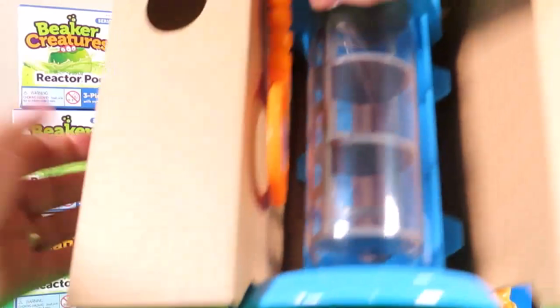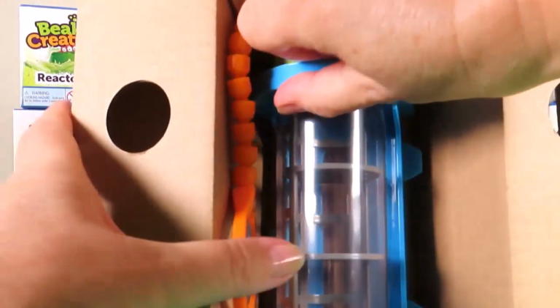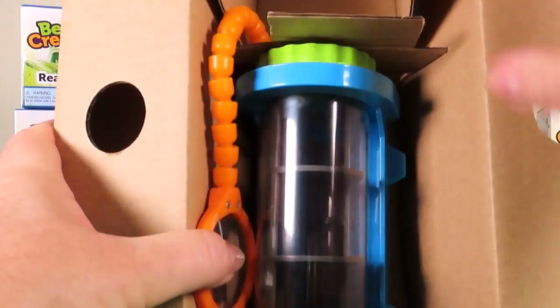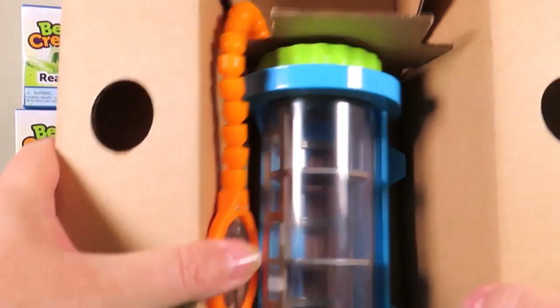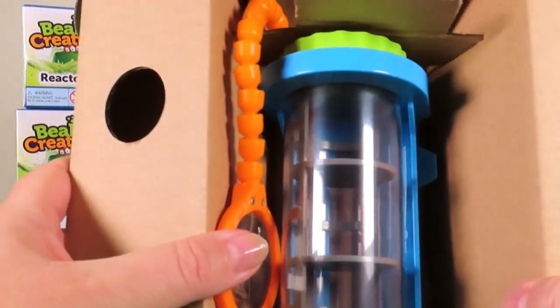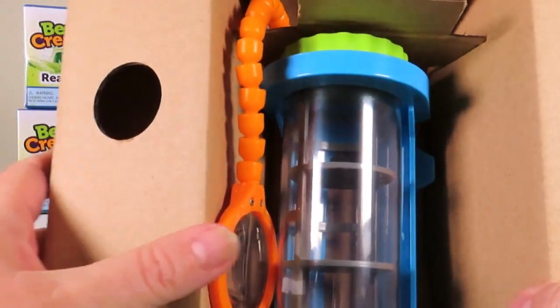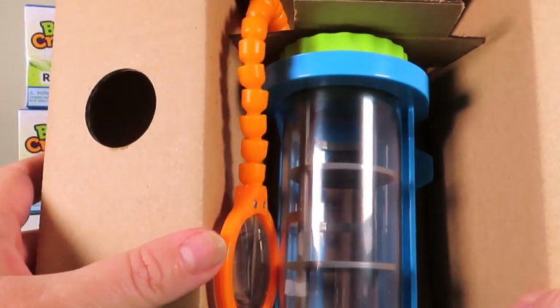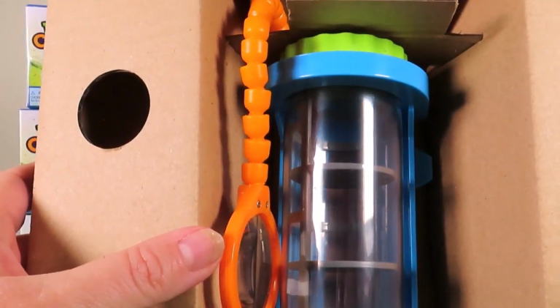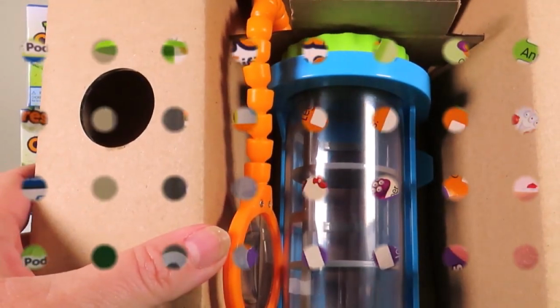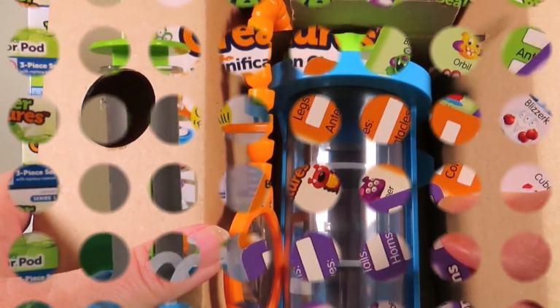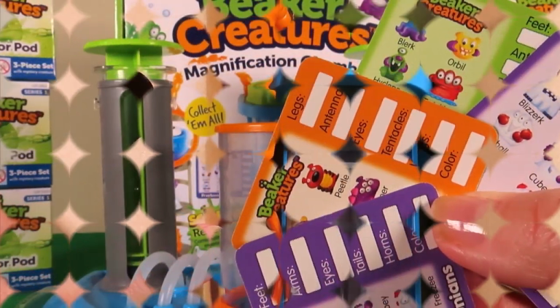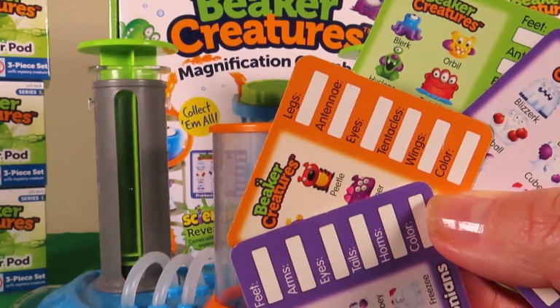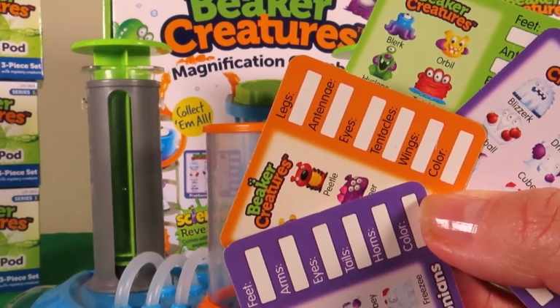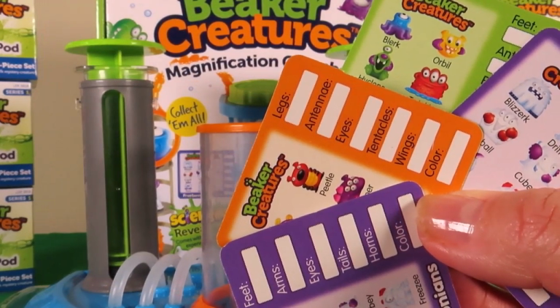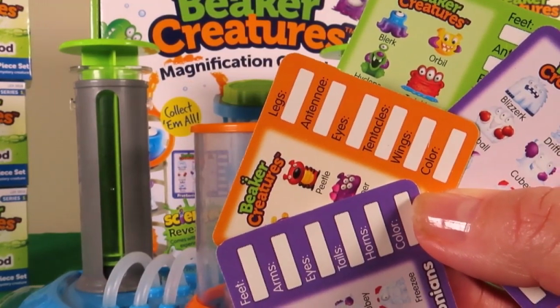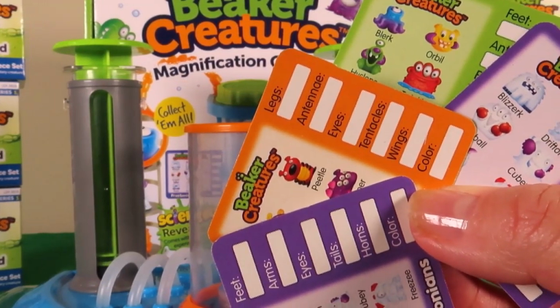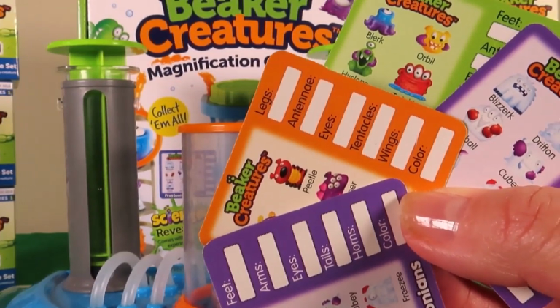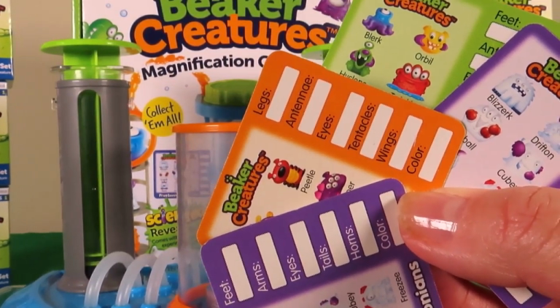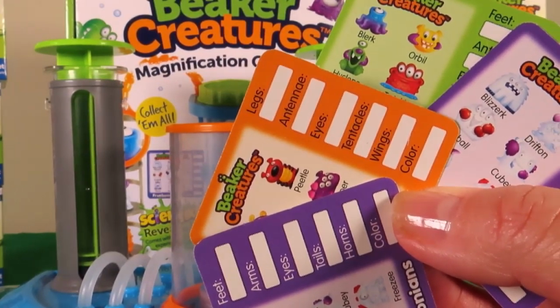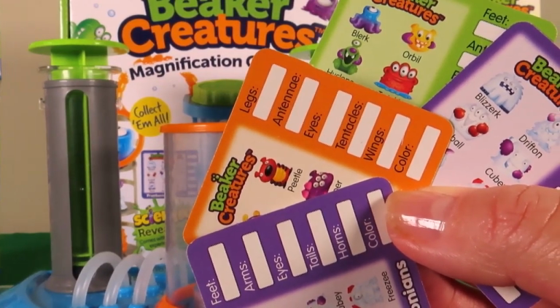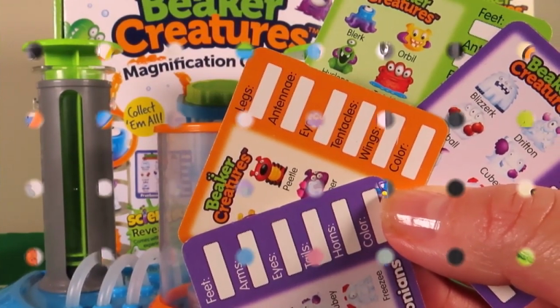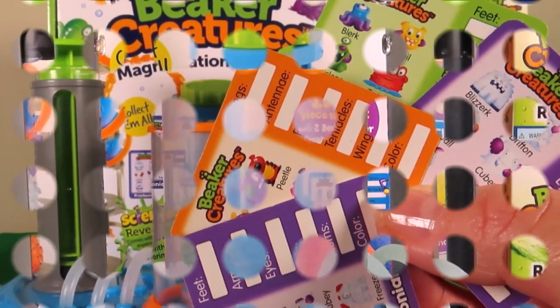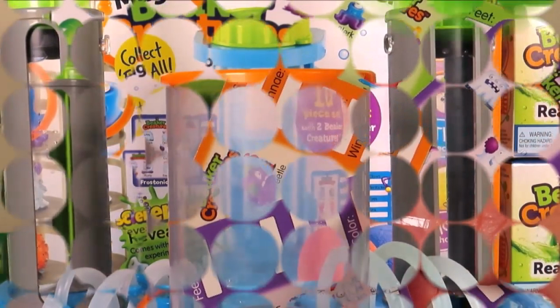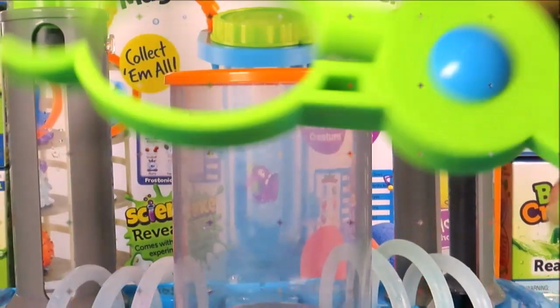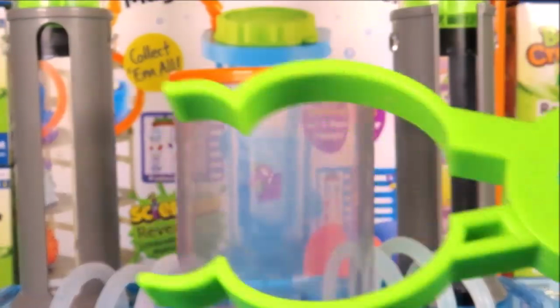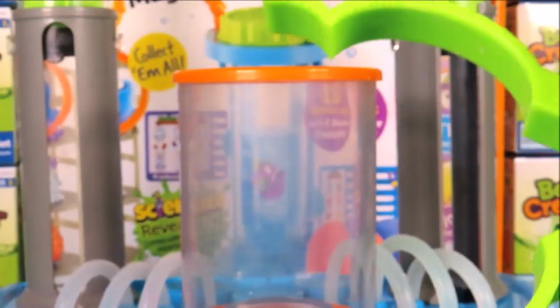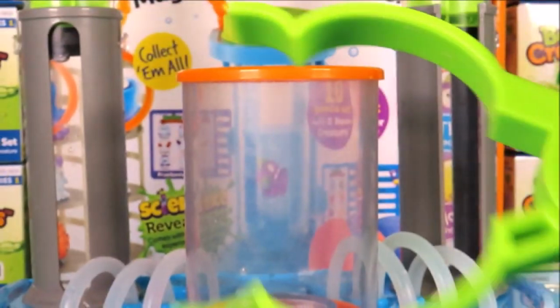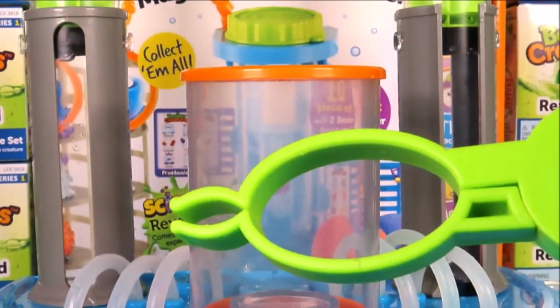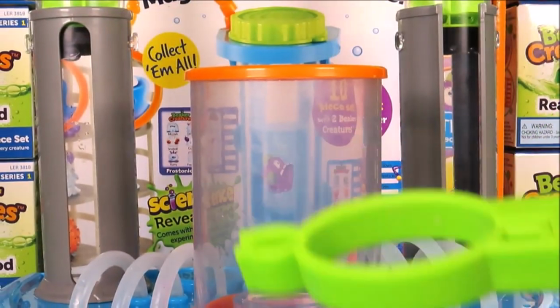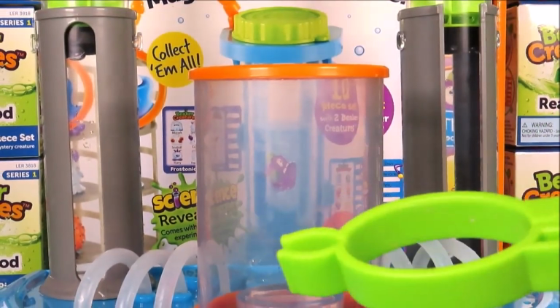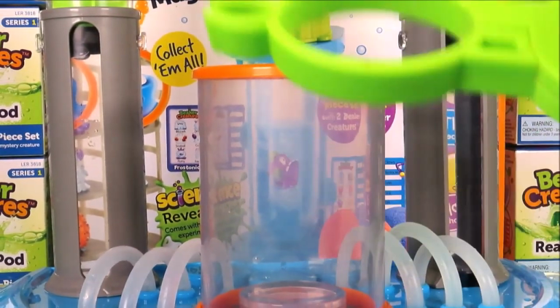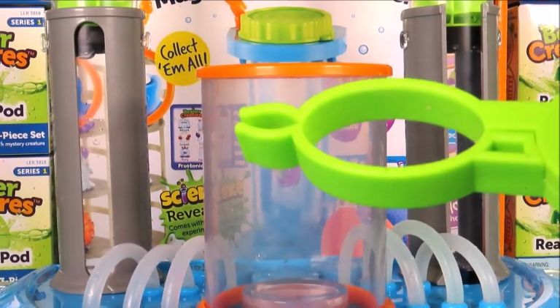And here we have the magnifying chamber — just look at all the cool stuff we get! I have my scientific tongs and my reactor chamber.